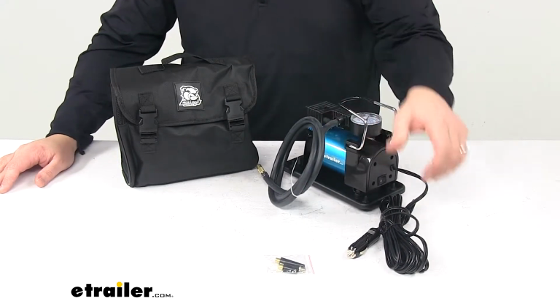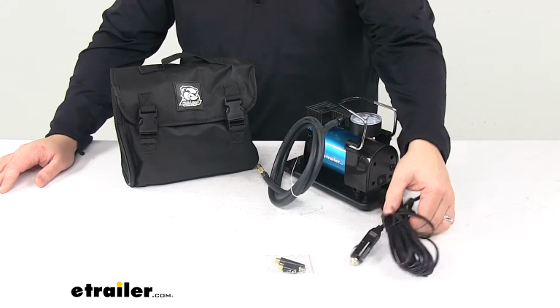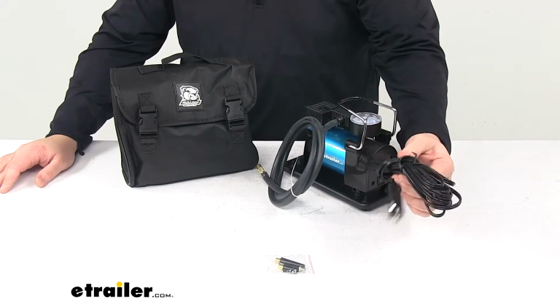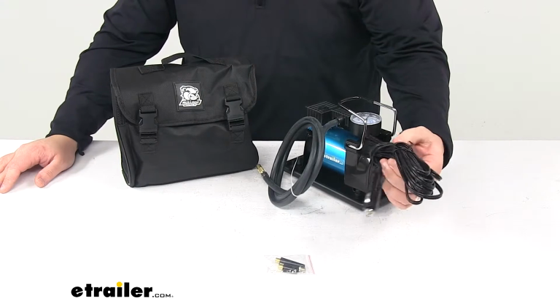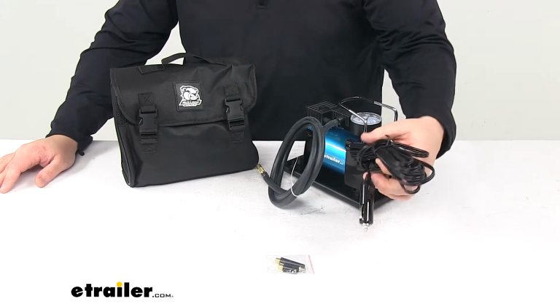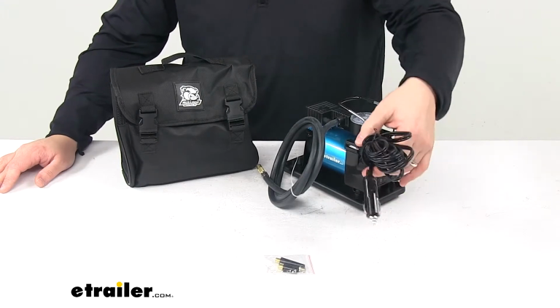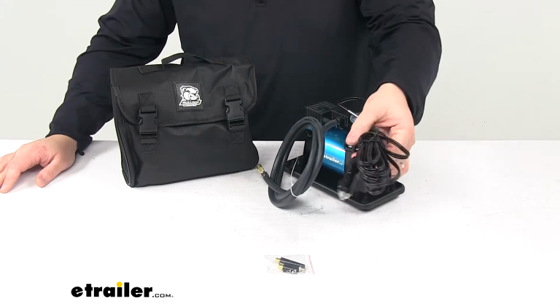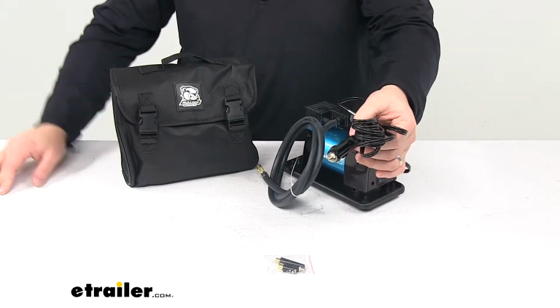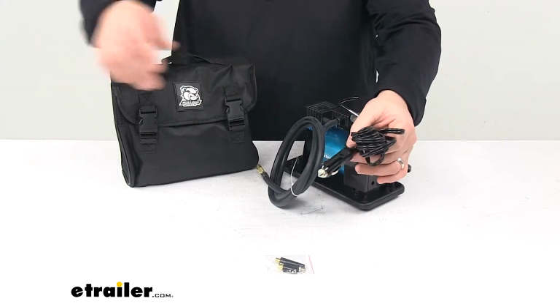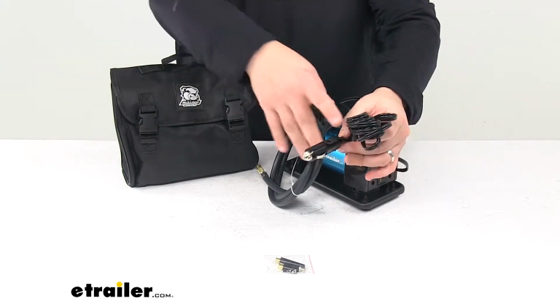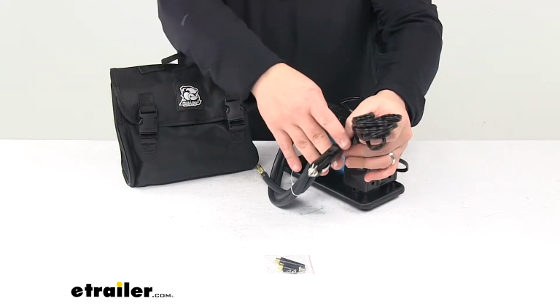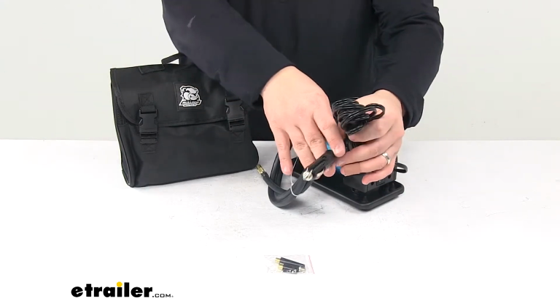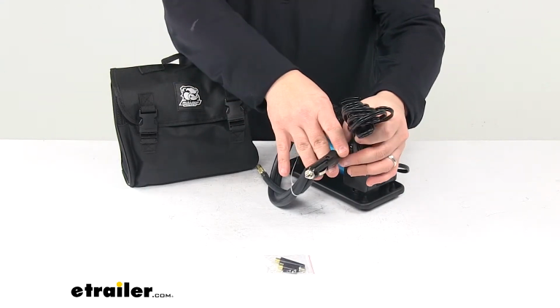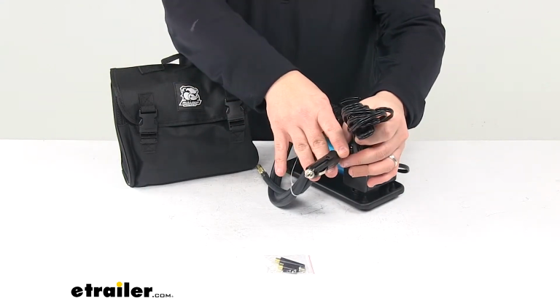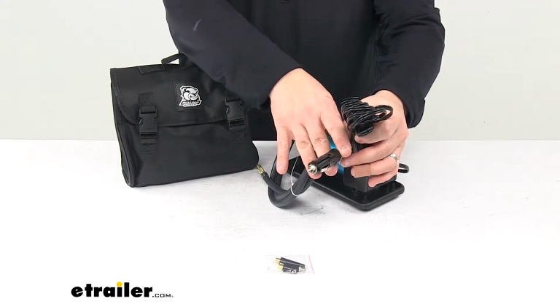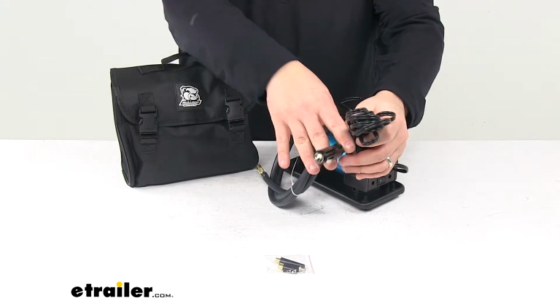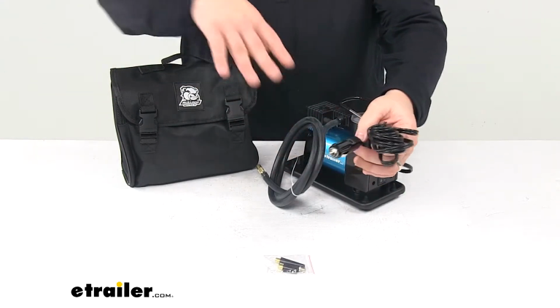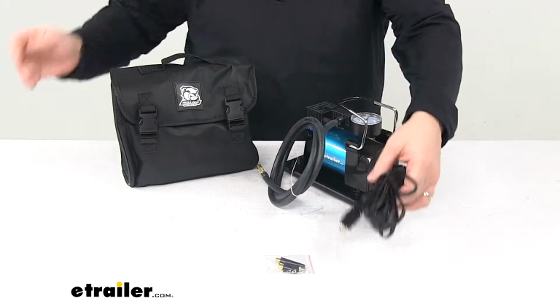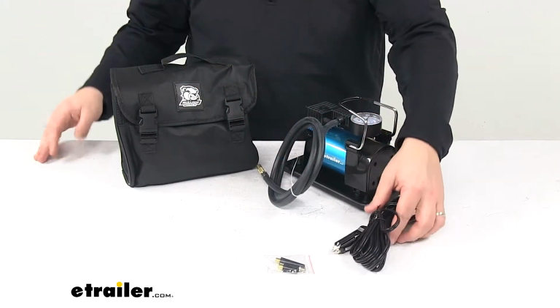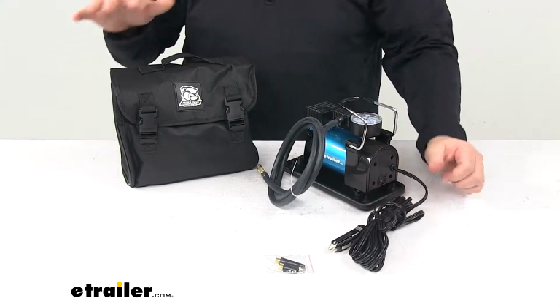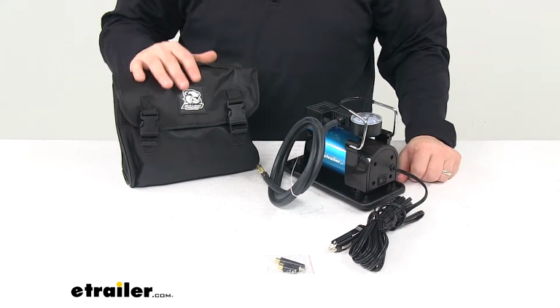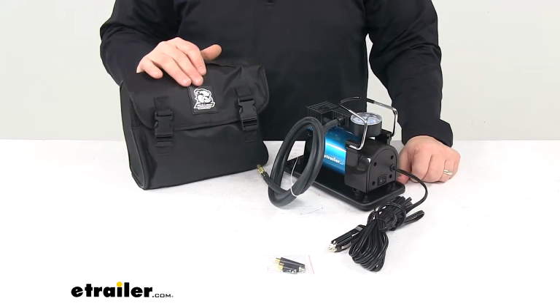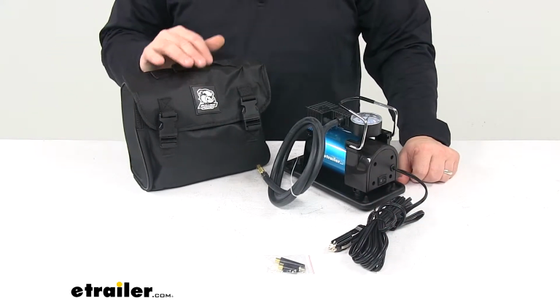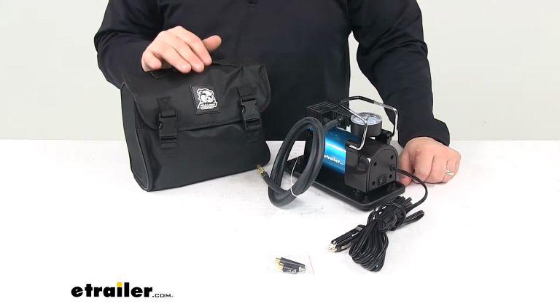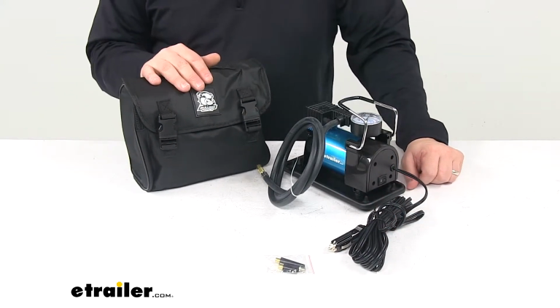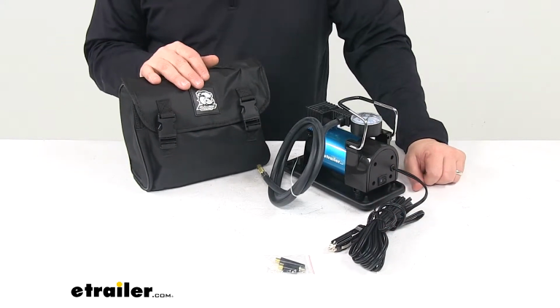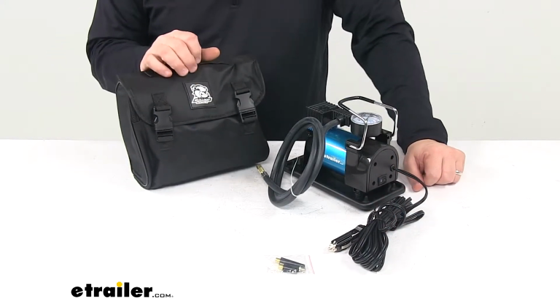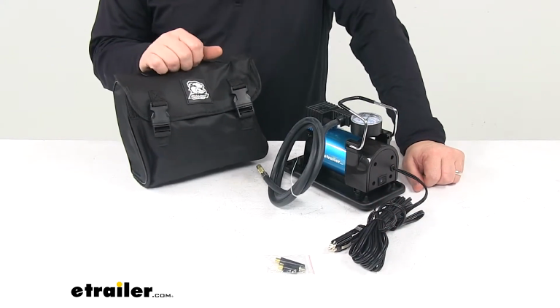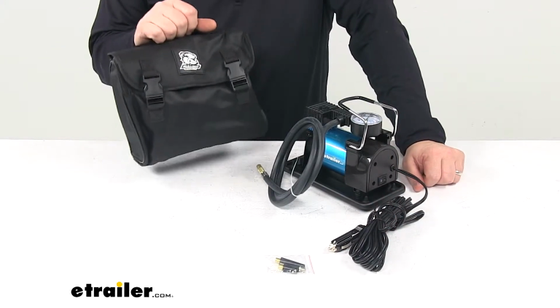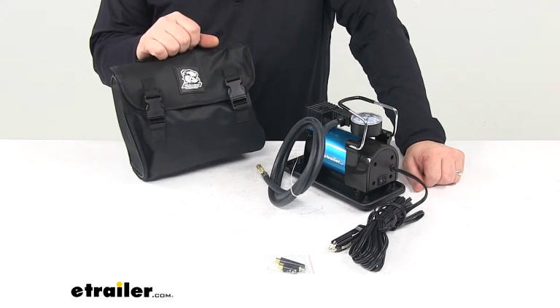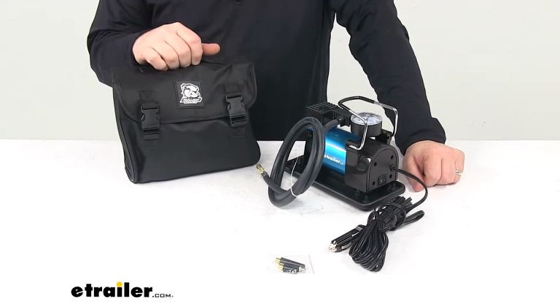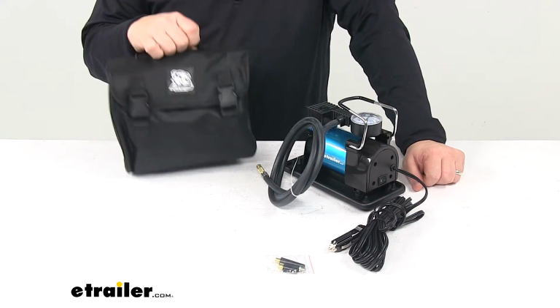It has a 15-foot DC power cord, so this plugs into your vehicle's accessory outlet, and again it has a hand carry bag included for easy transport and storage.